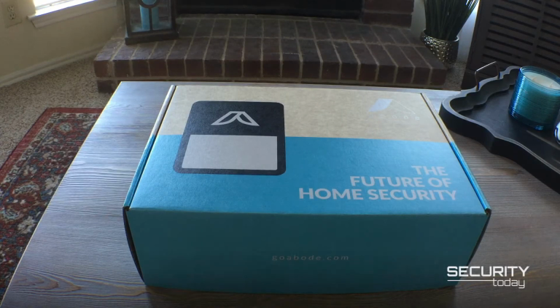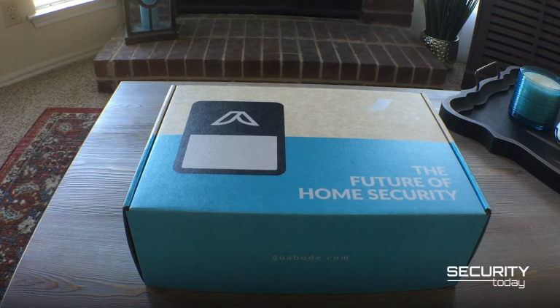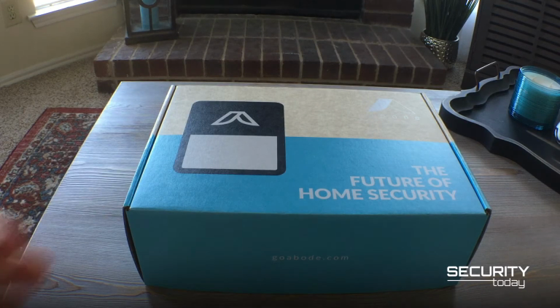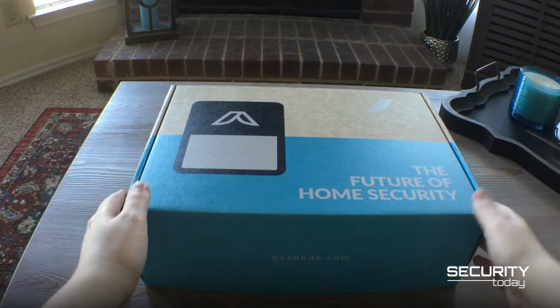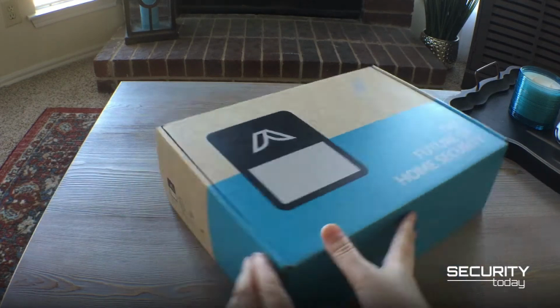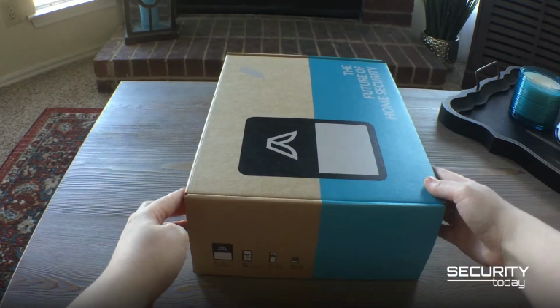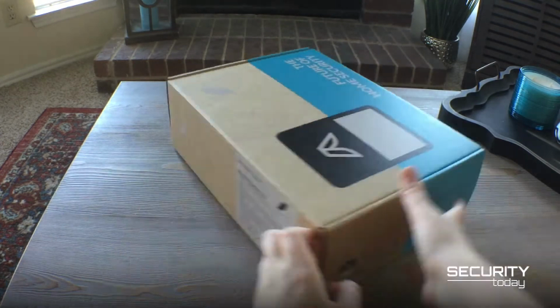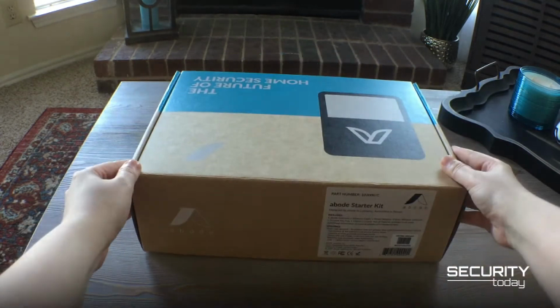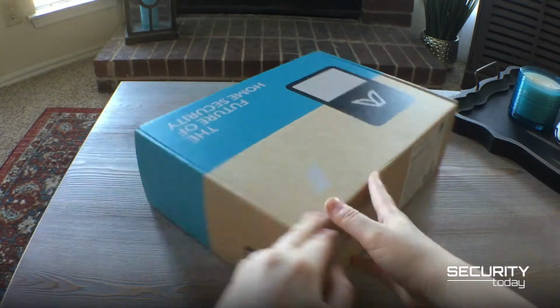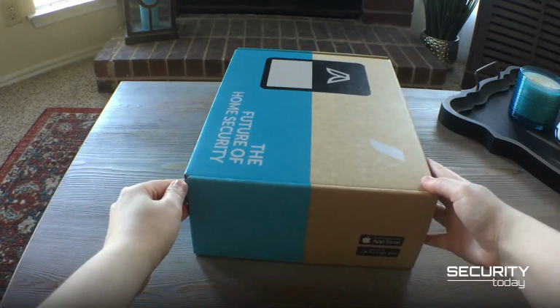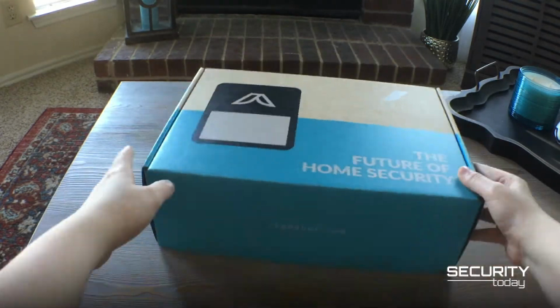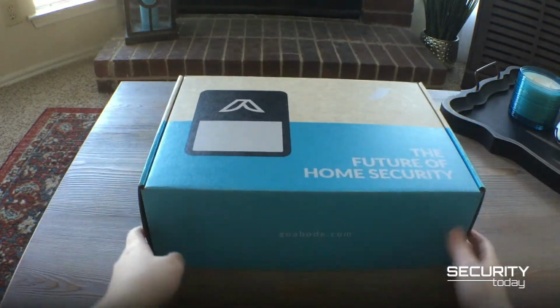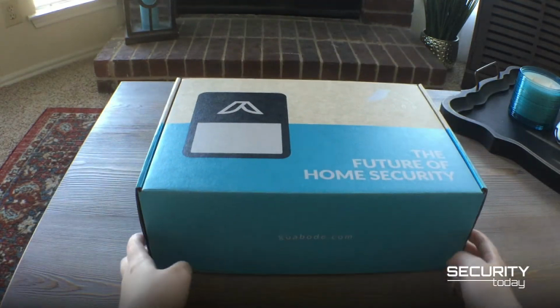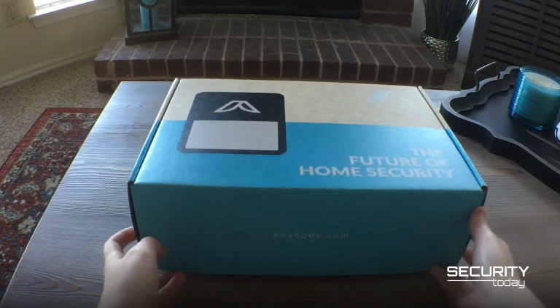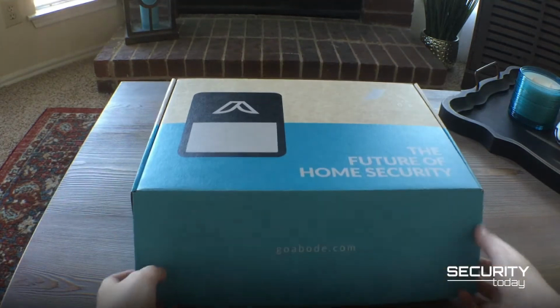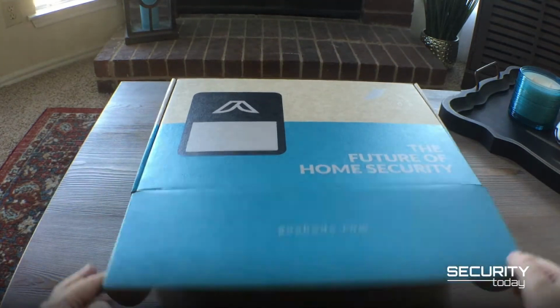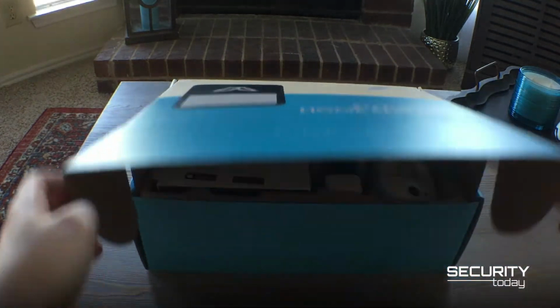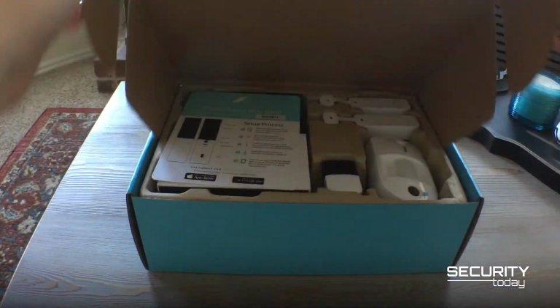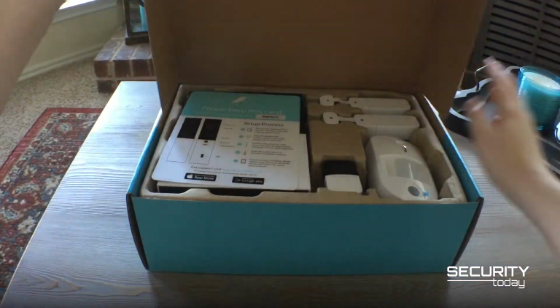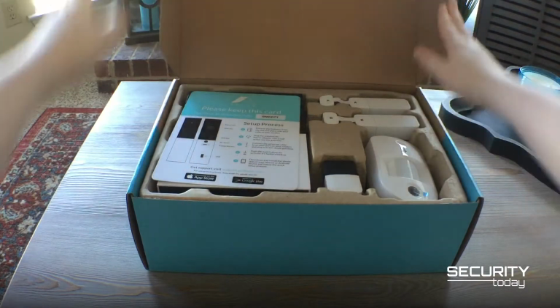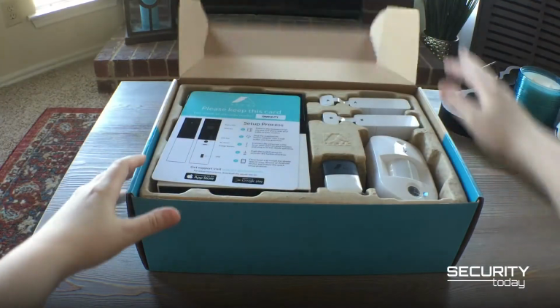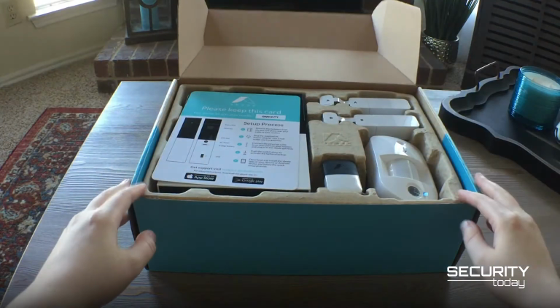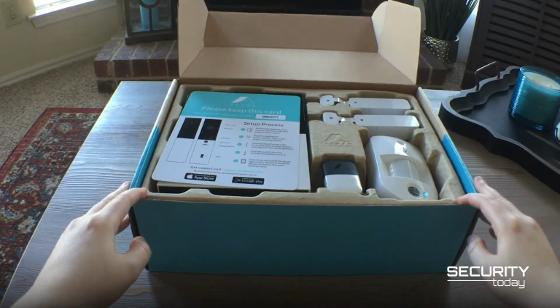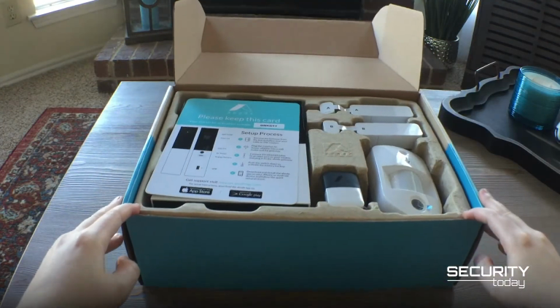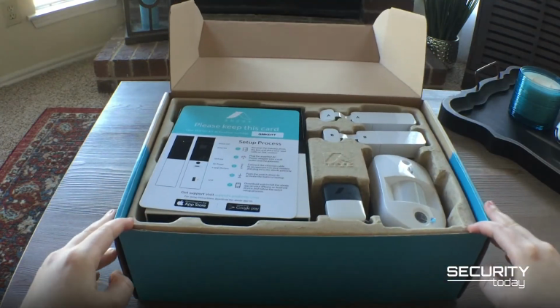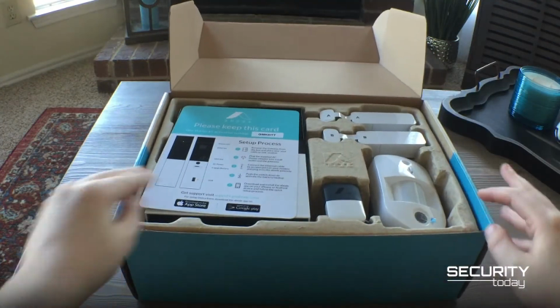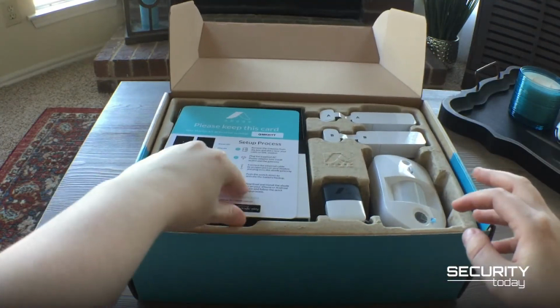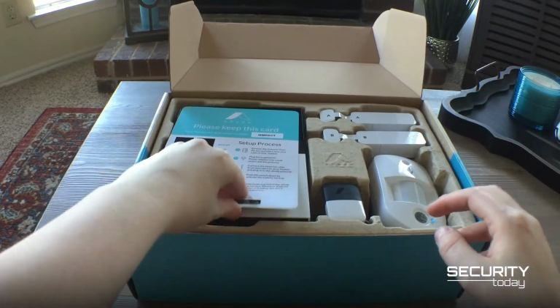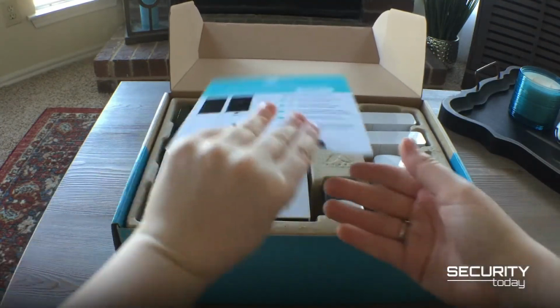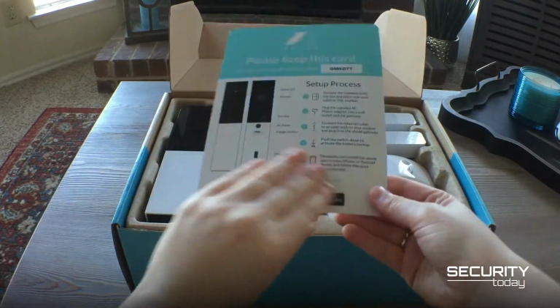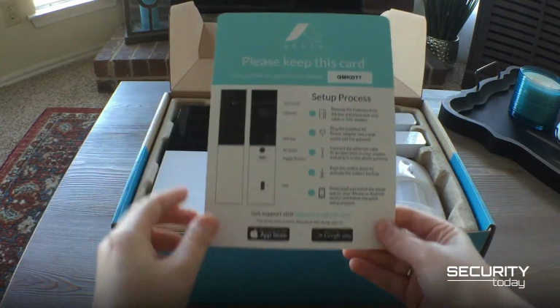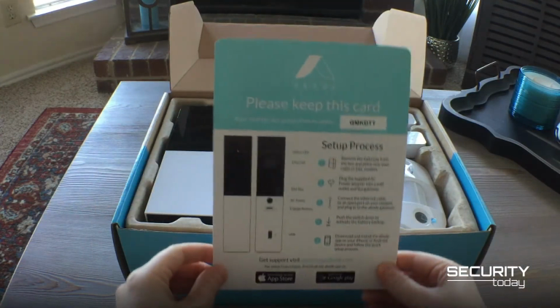Hi, and welcome to Security Today's unboxing of the abode starter kit for automated home security. In this box you'll see an informational card to help users get started with the installation, as well as the central hub of the system called the gateway.